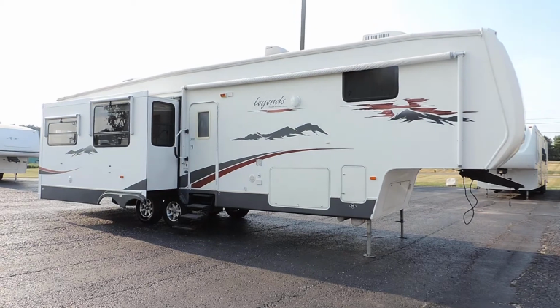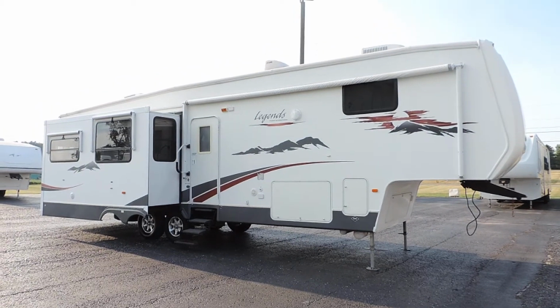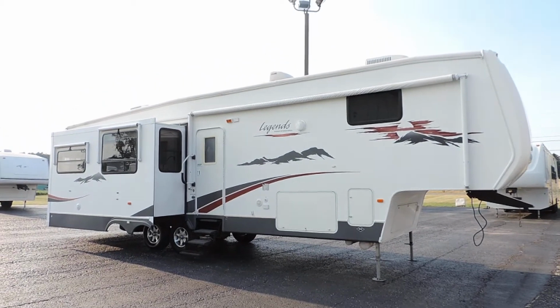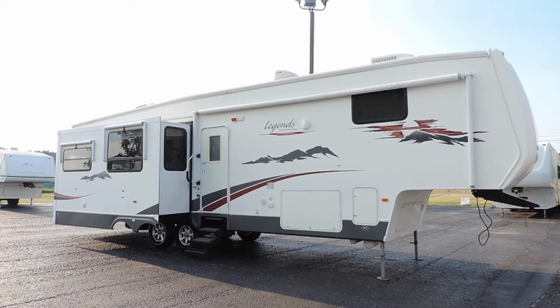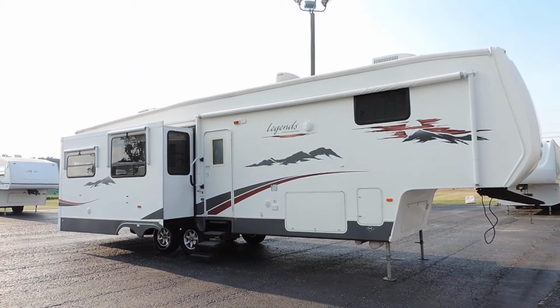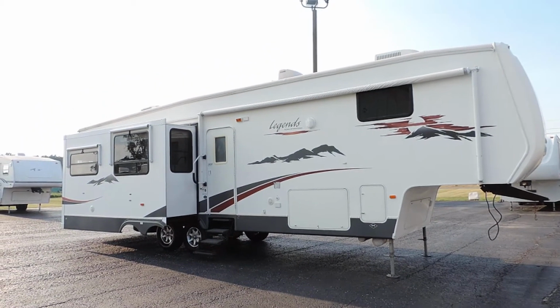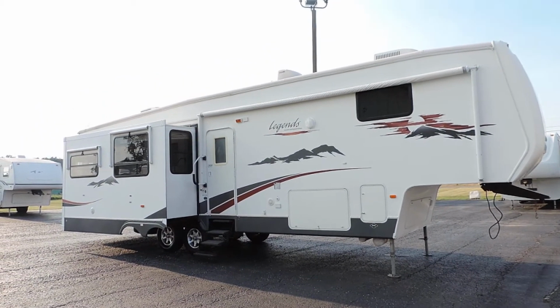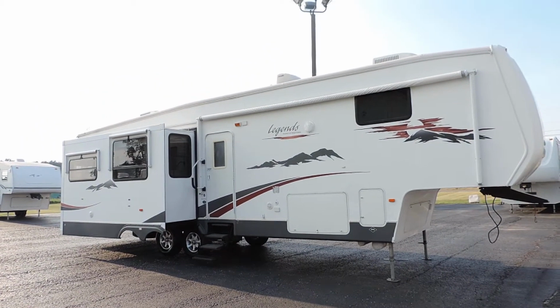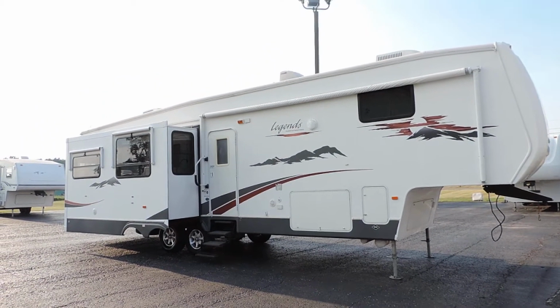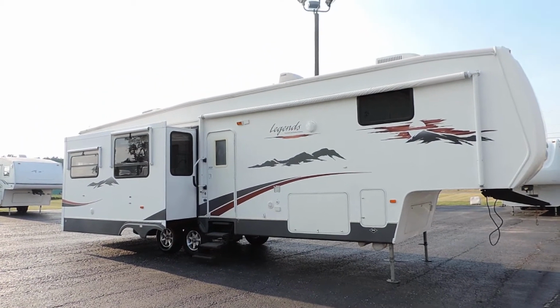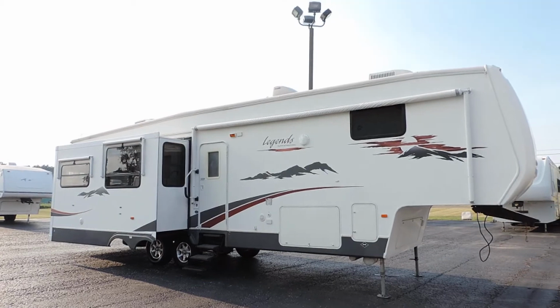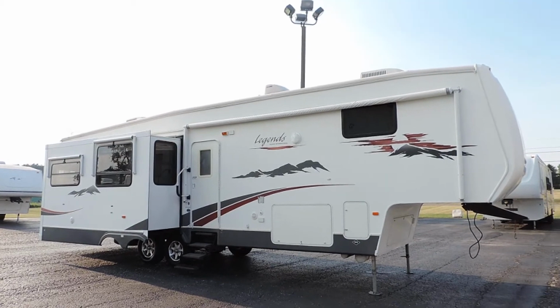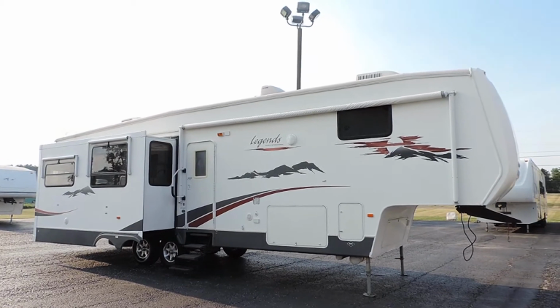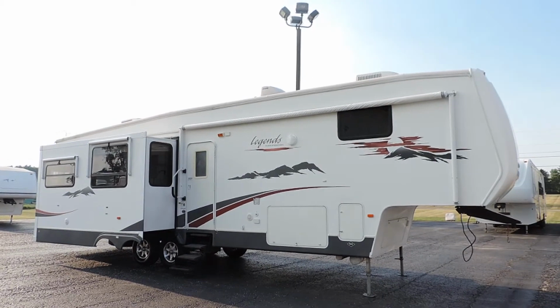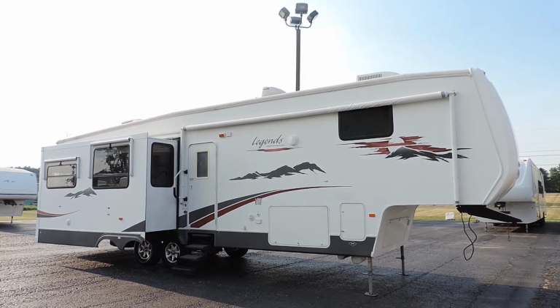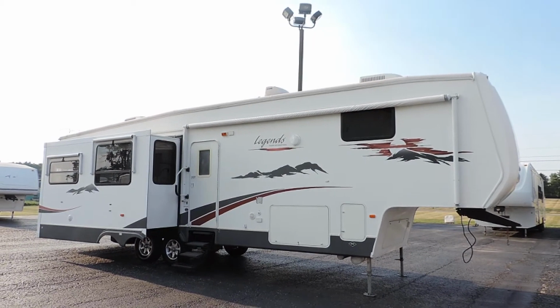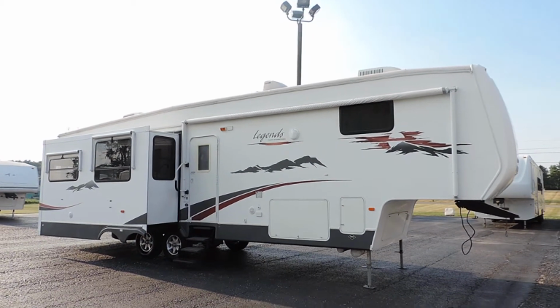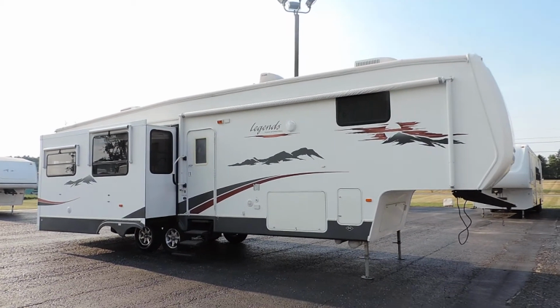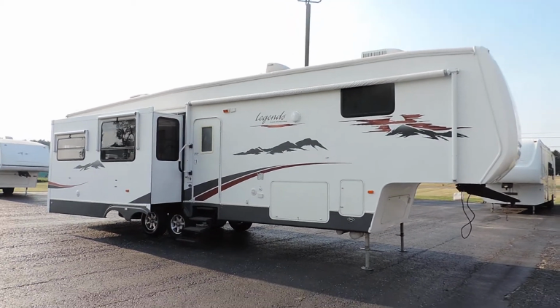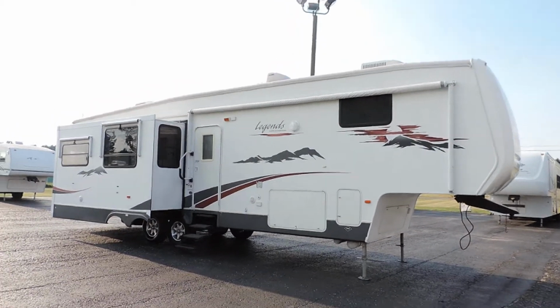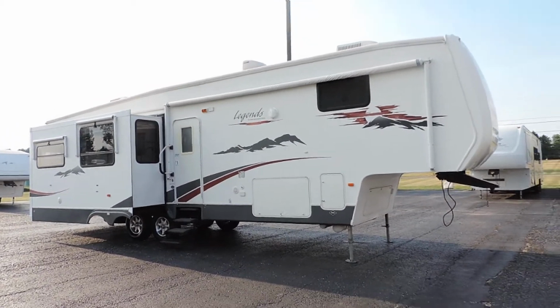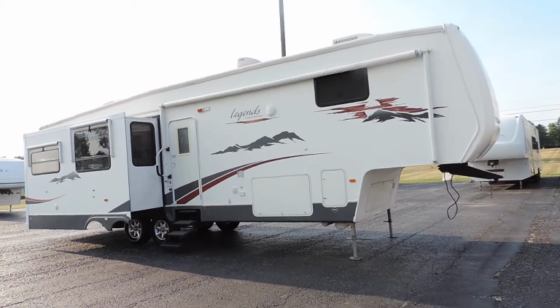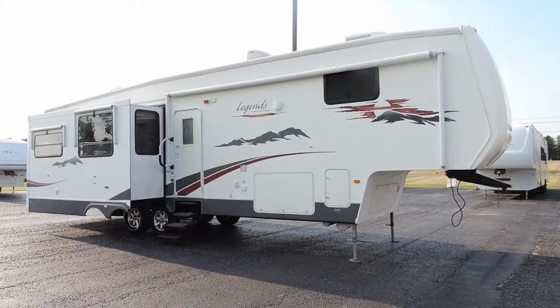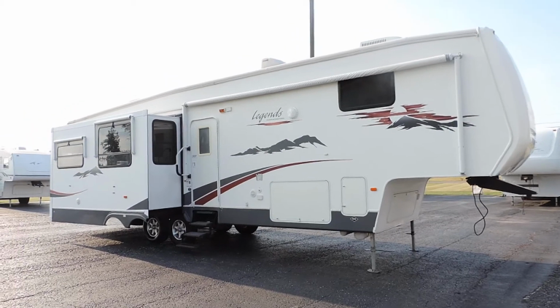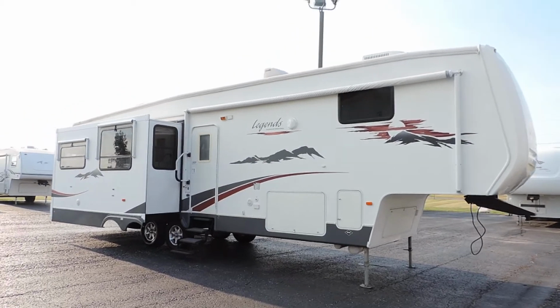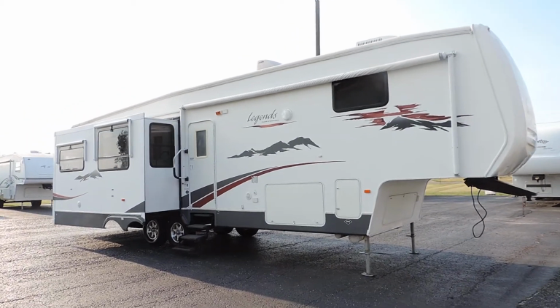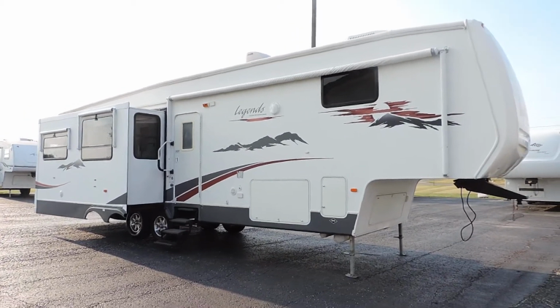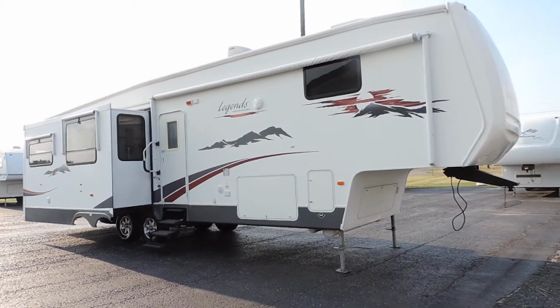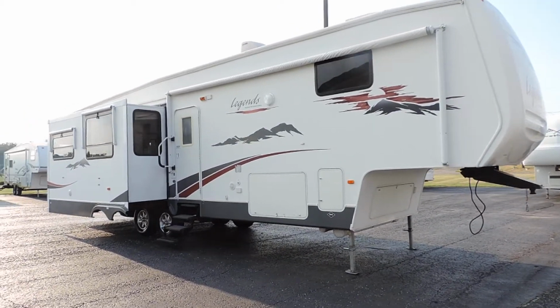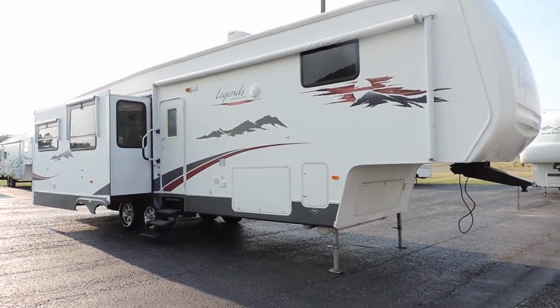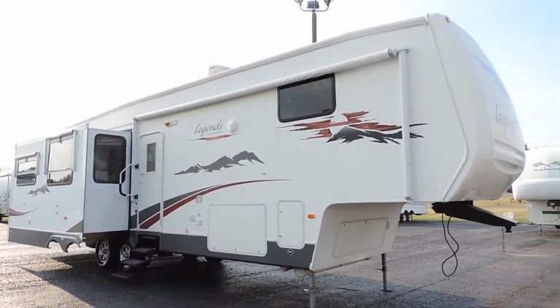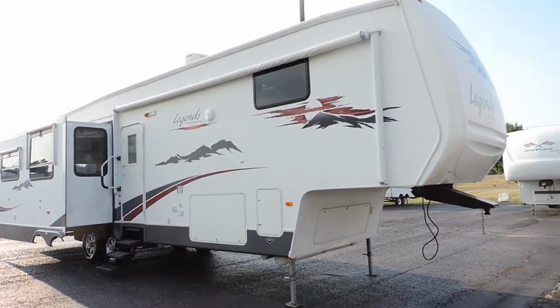Welcome to Zoomers RV. Today we have for sale a very nice big 37-foot Pilgrim Legend fifth wheel. This is model 35SK 35H5.